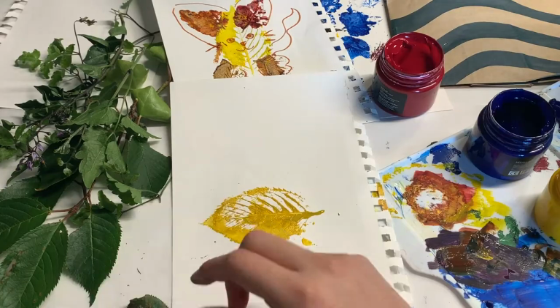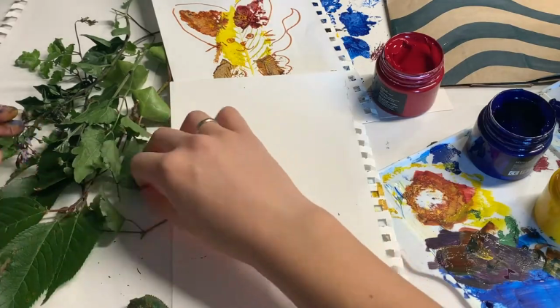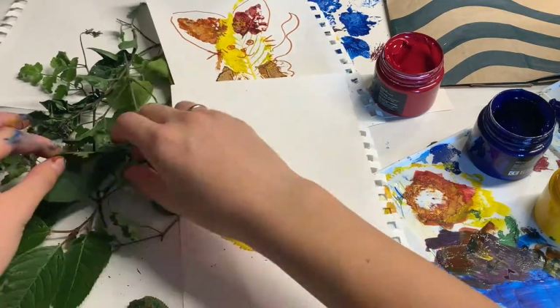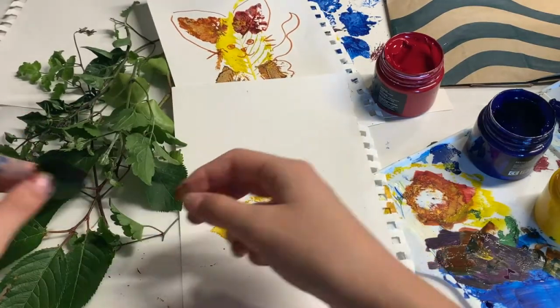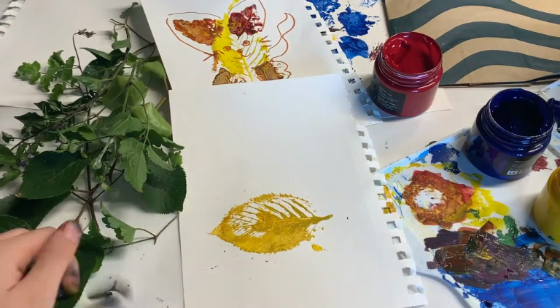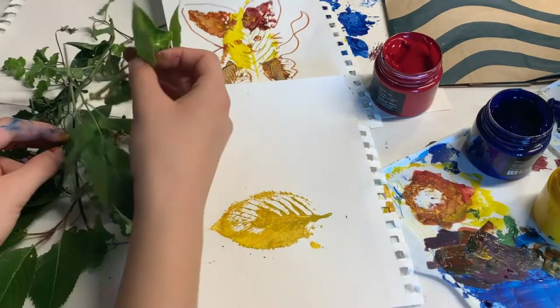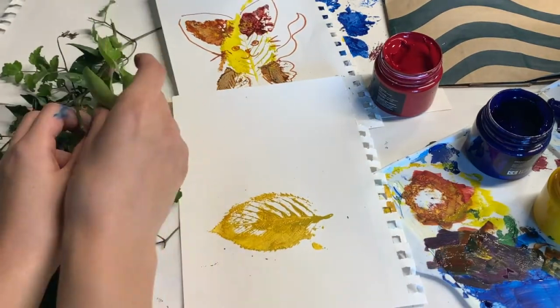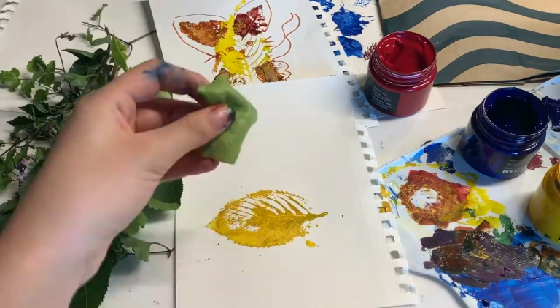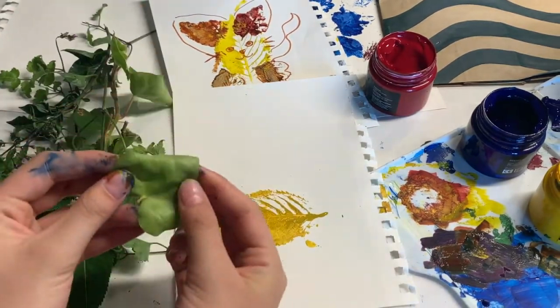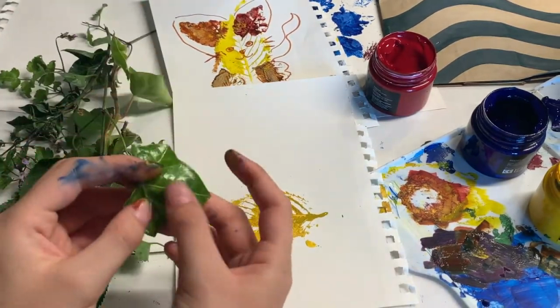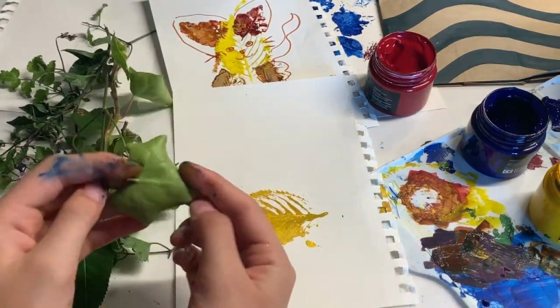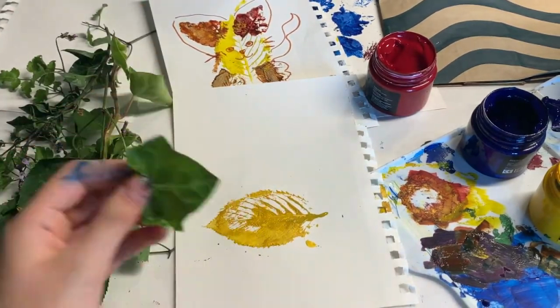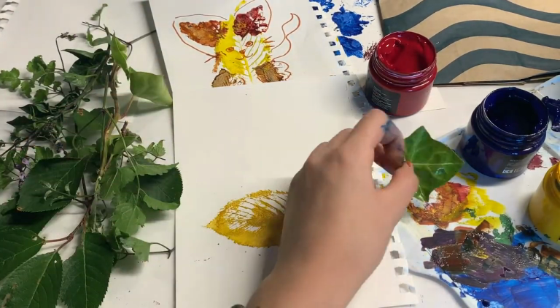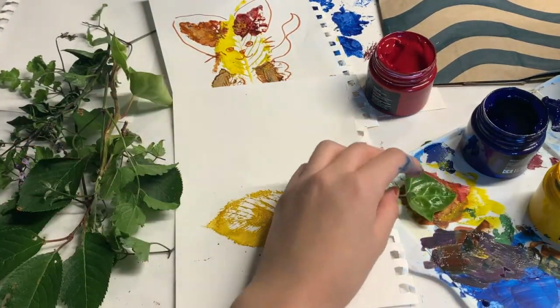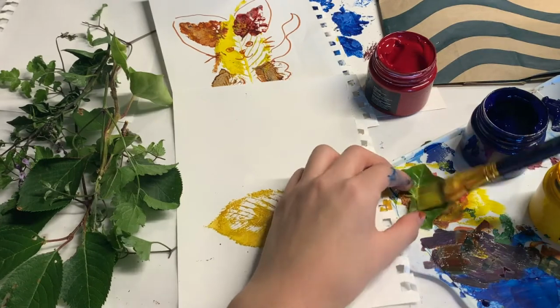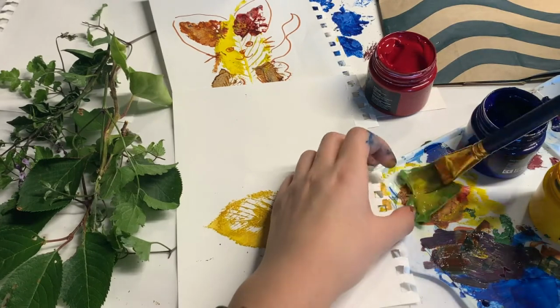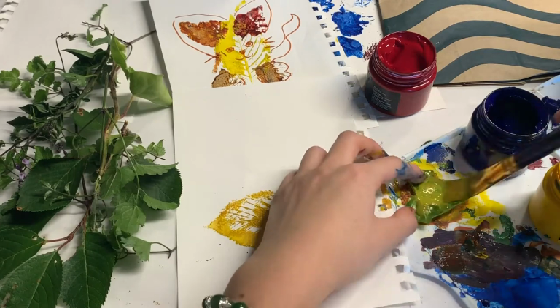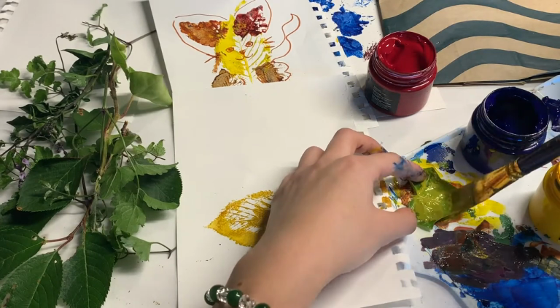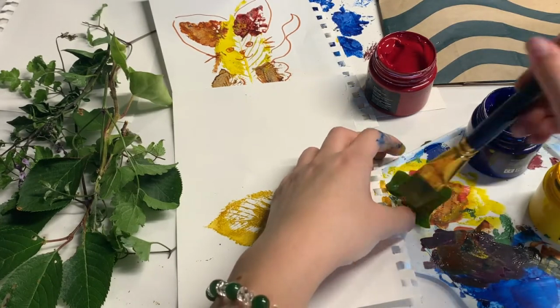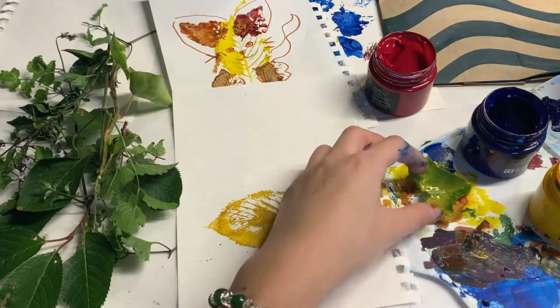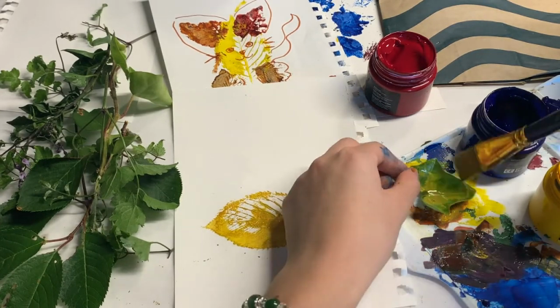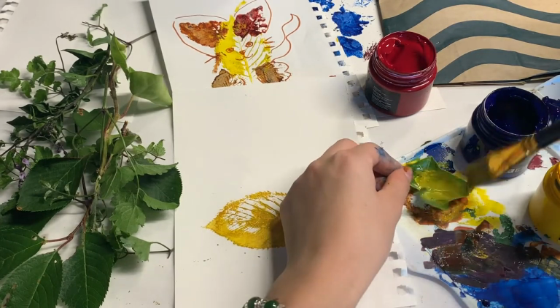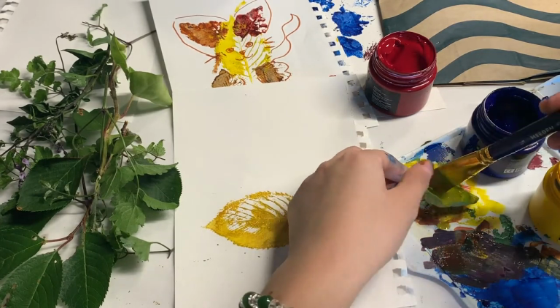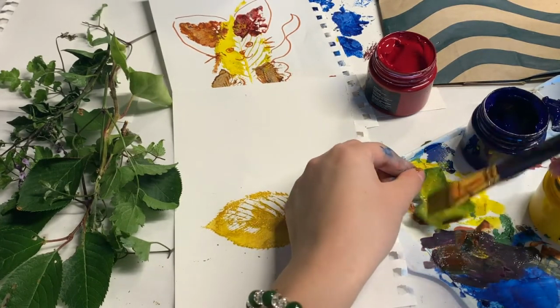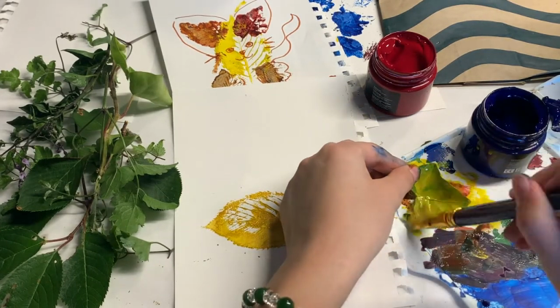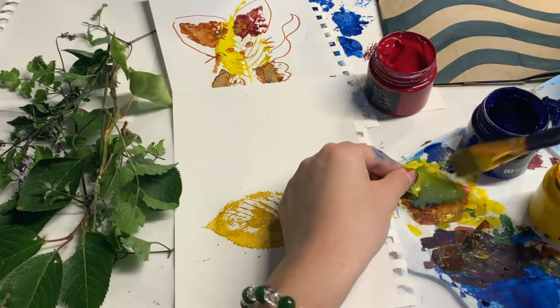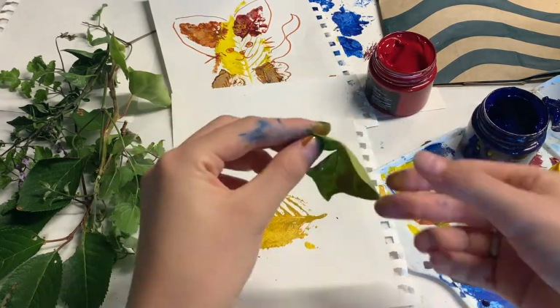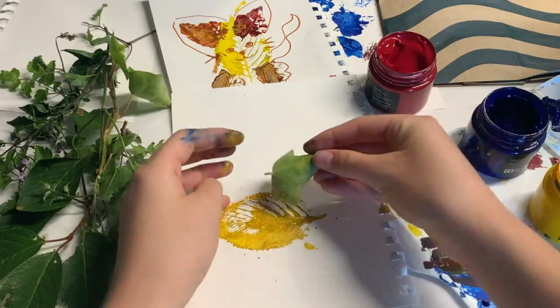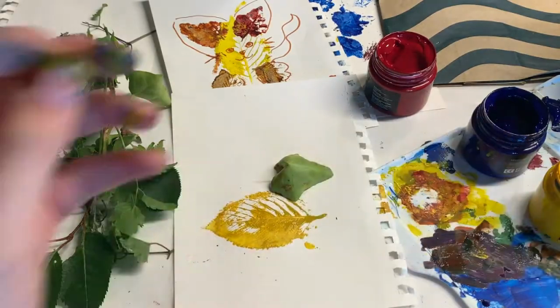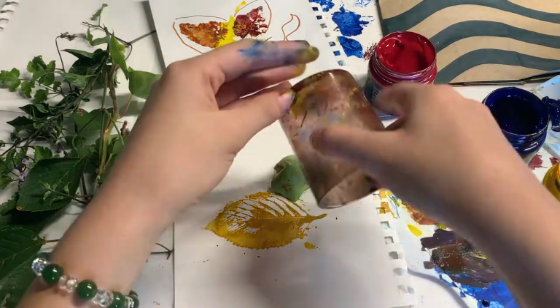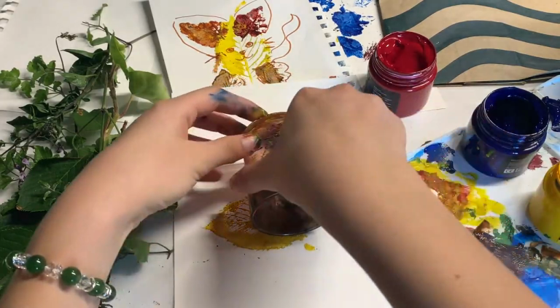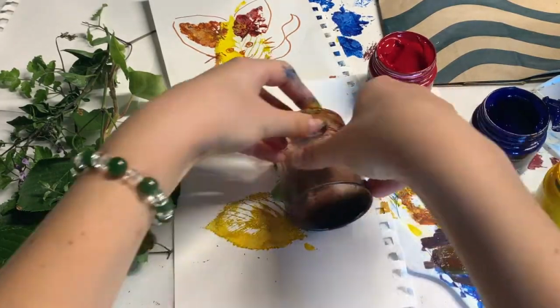Next, we are going to want to stamp the head. Take a smaller leaf and coat it in the same color. Then place it on the upper side of the same print and just stamp the shape.